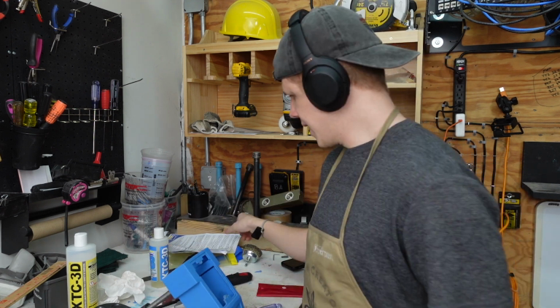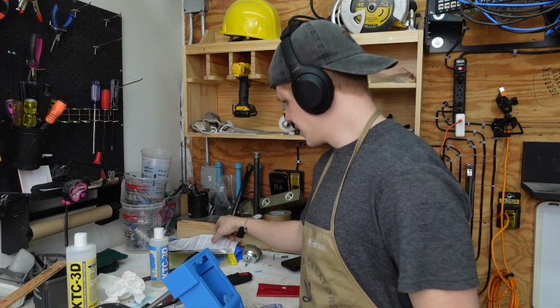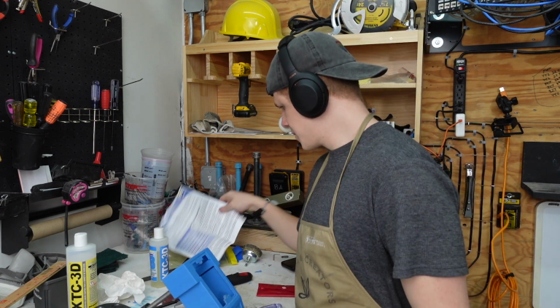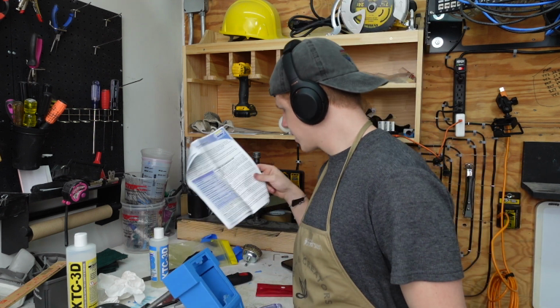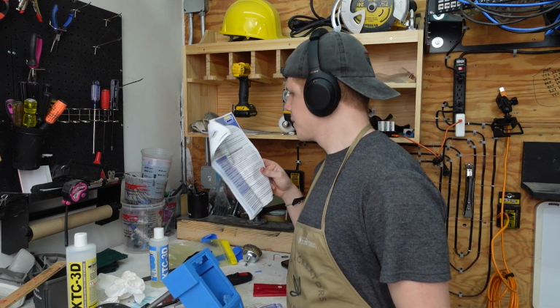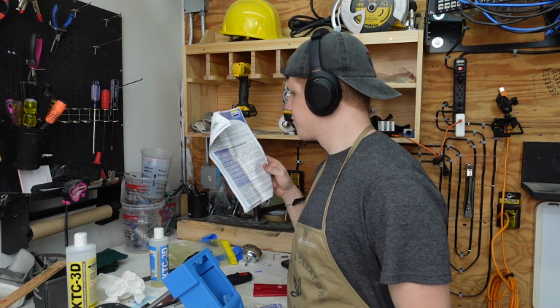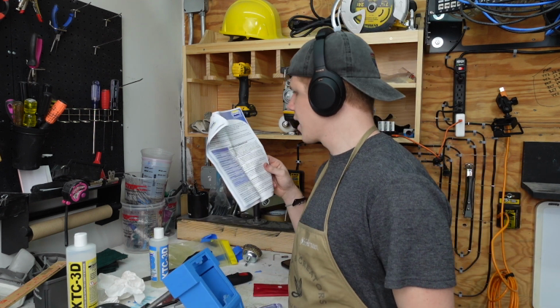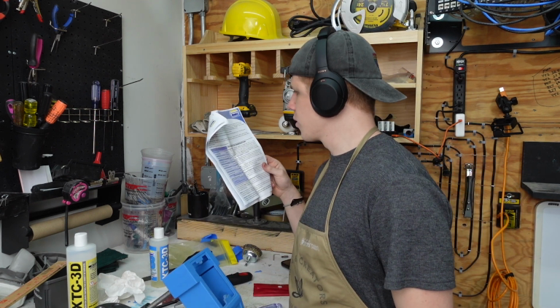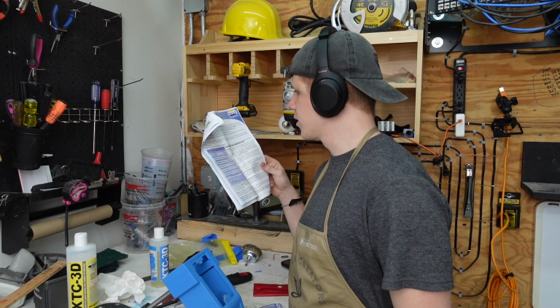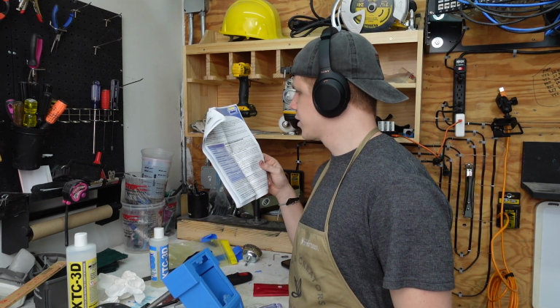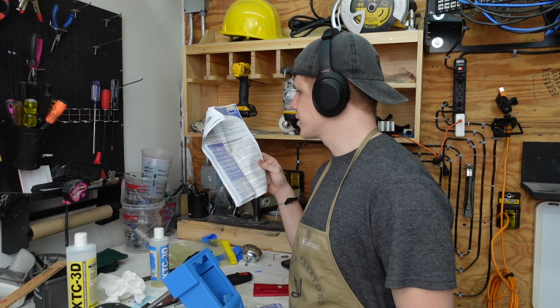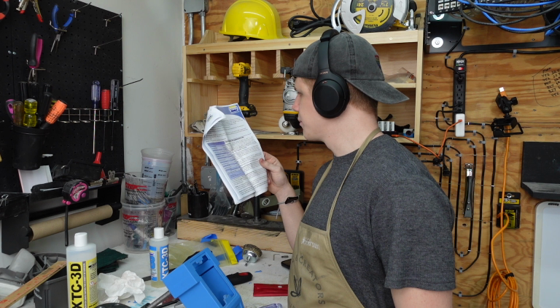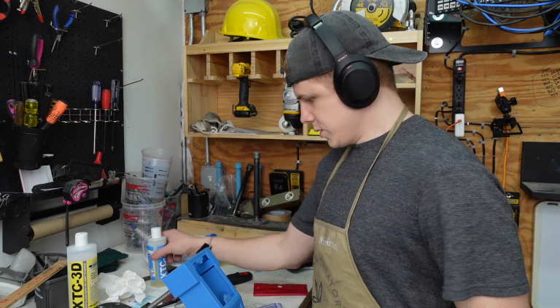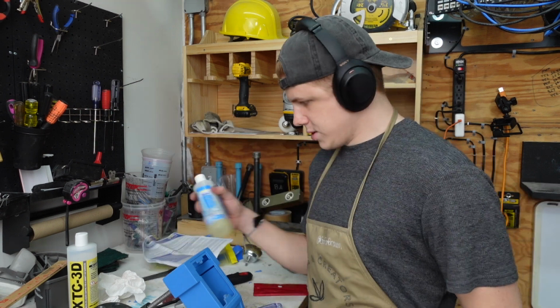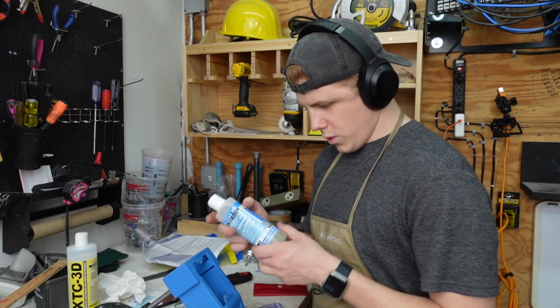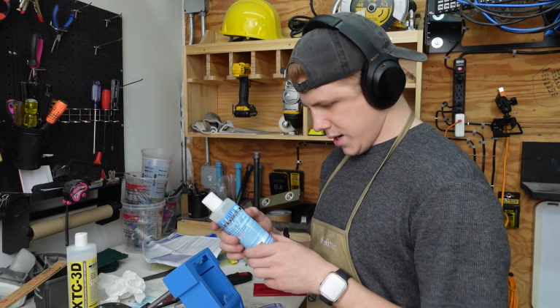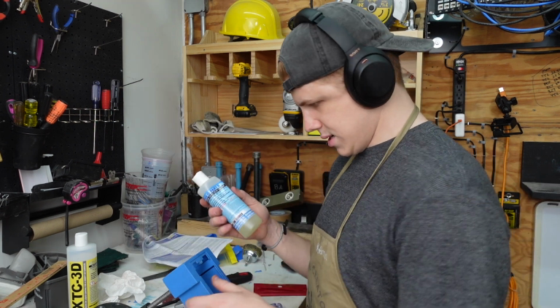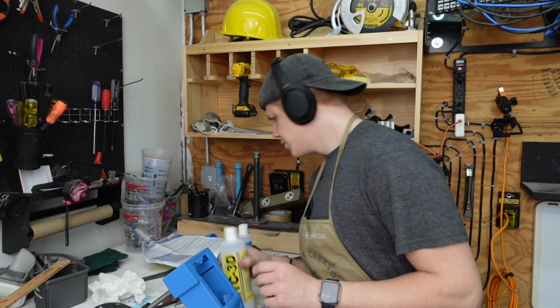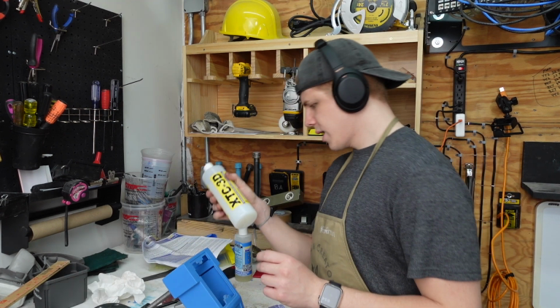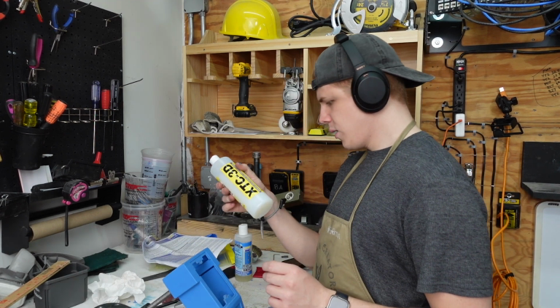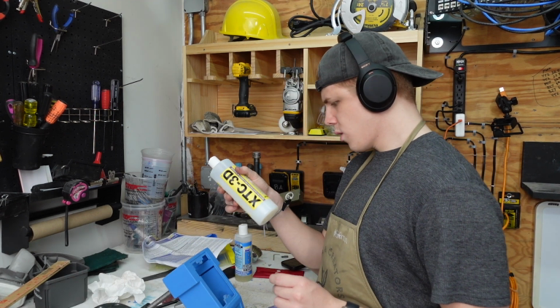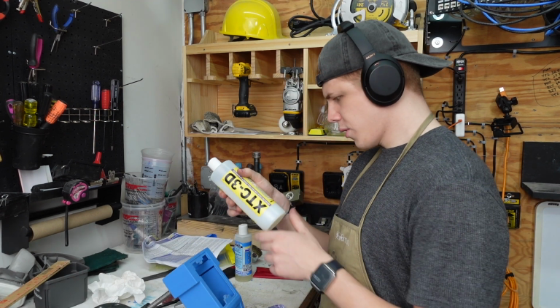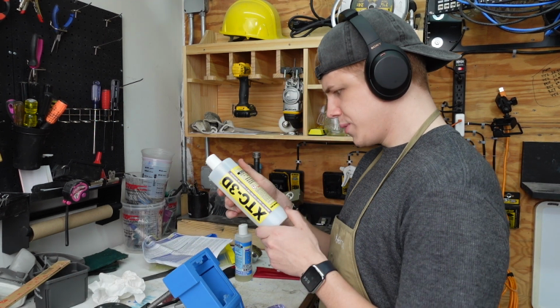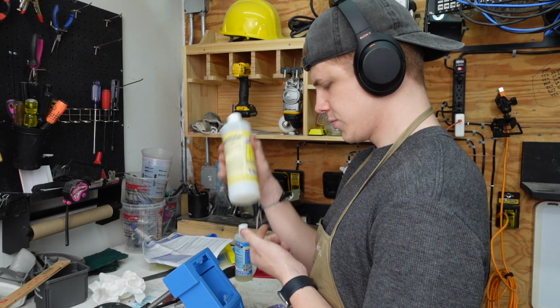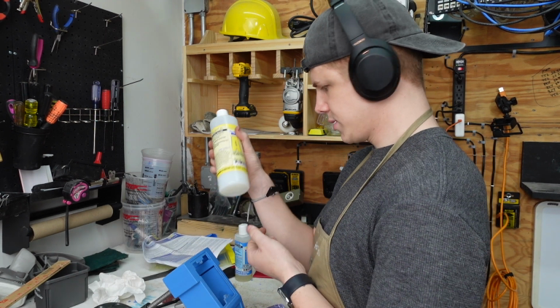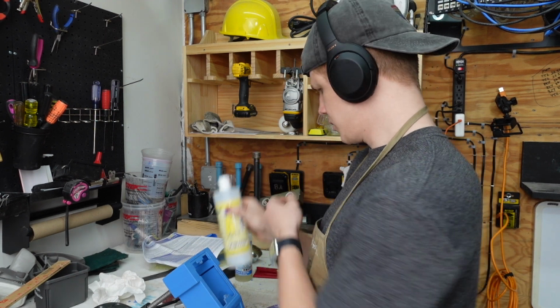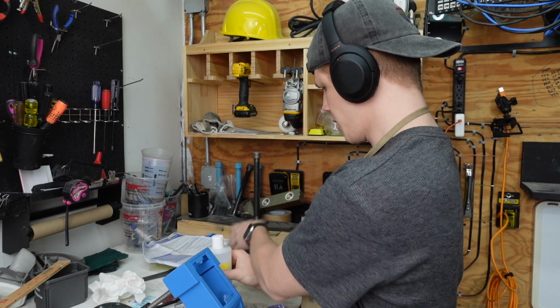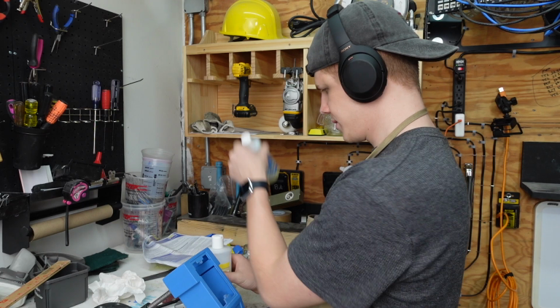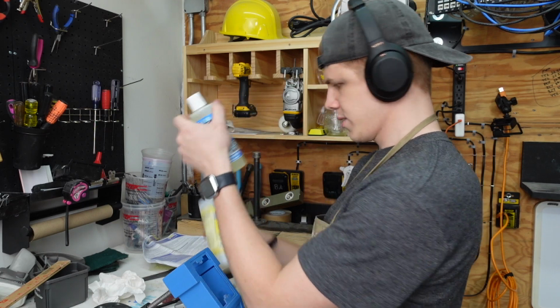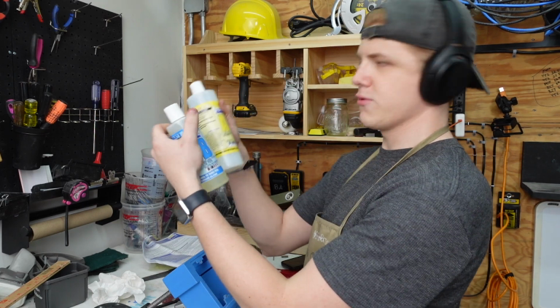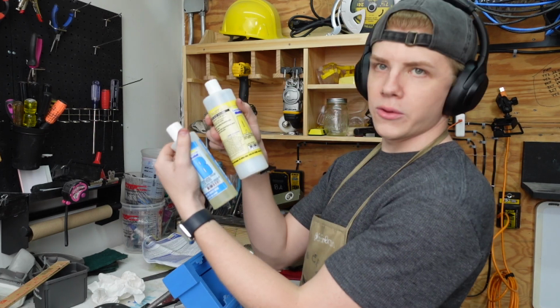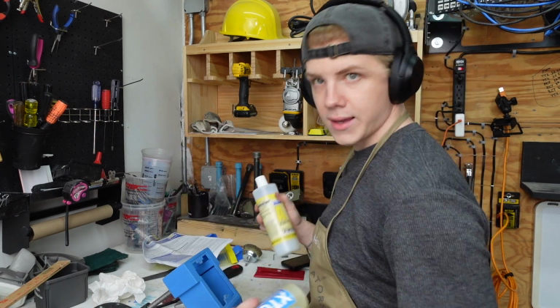It has a 10-minute working time and then a four-hour cure time. It's a two-to-one mix — two parts A and one part B, two different bottles.